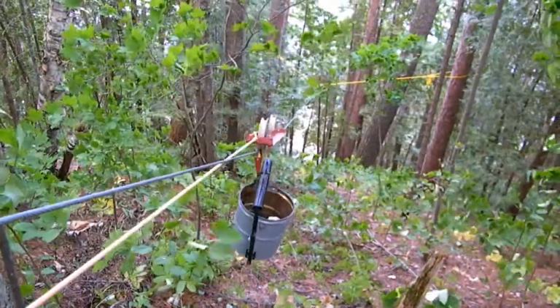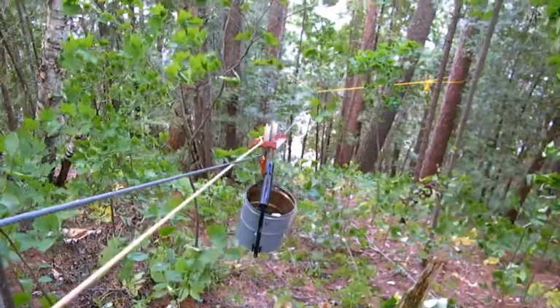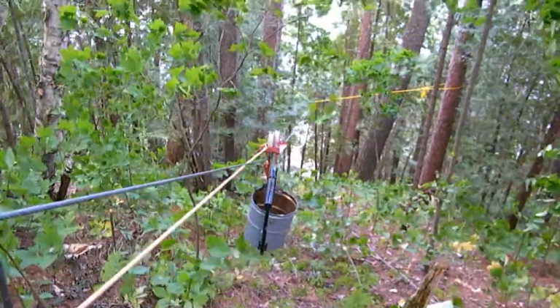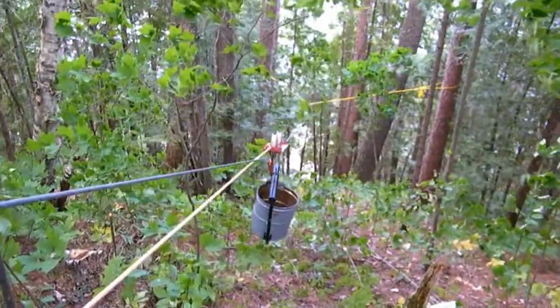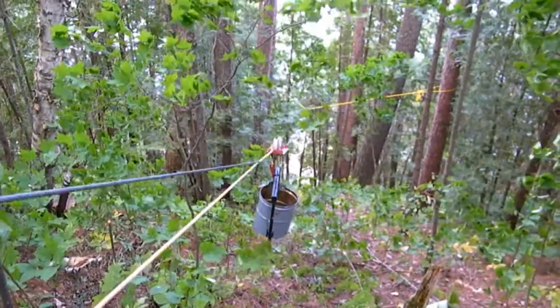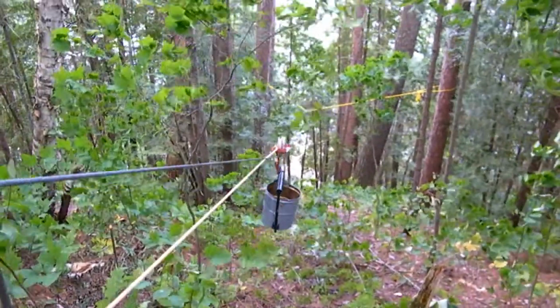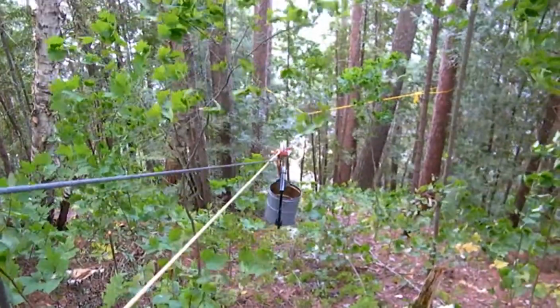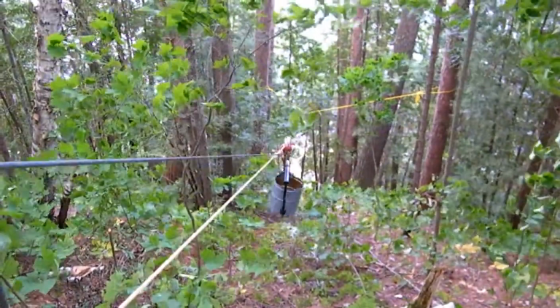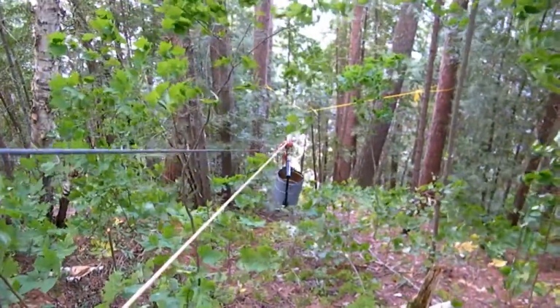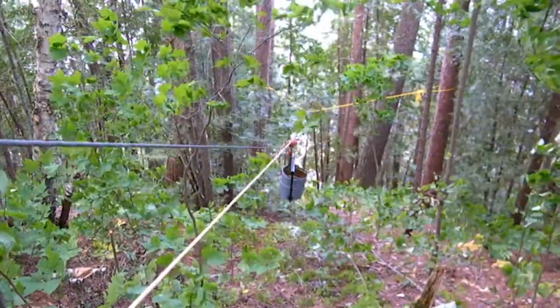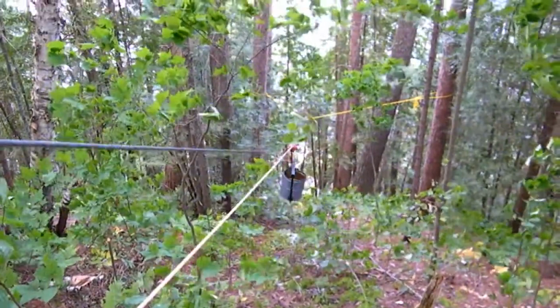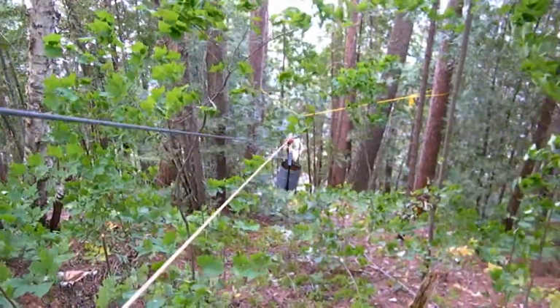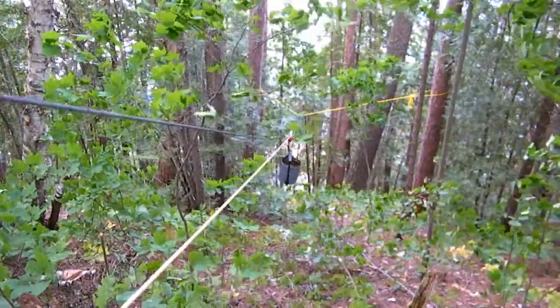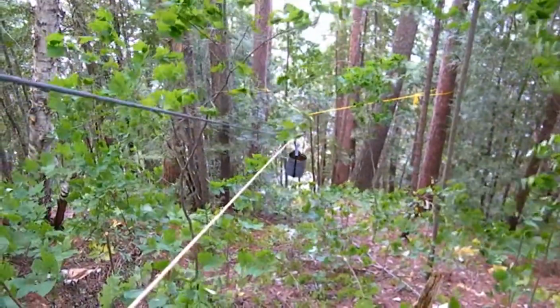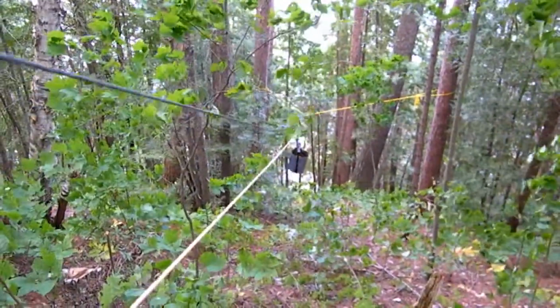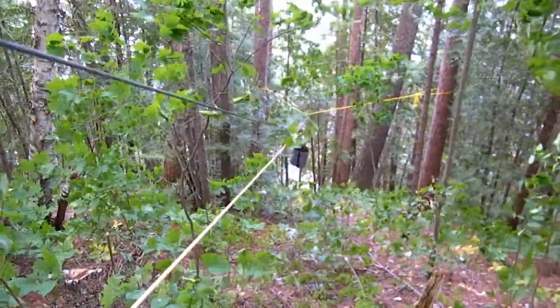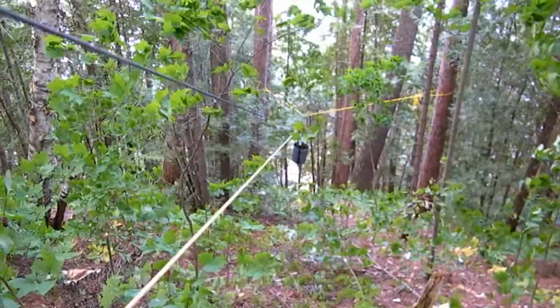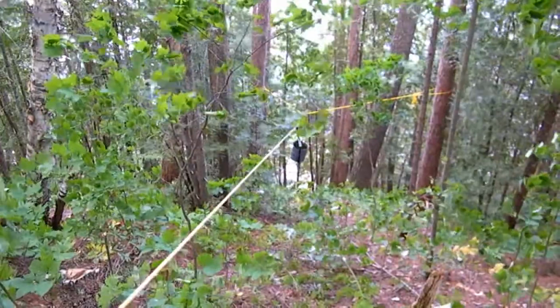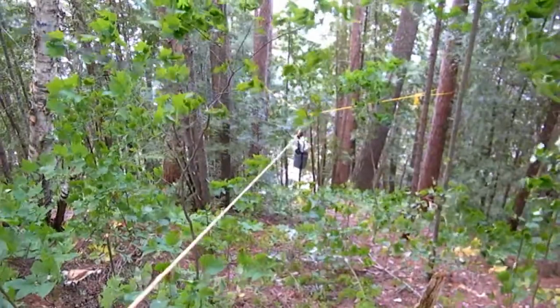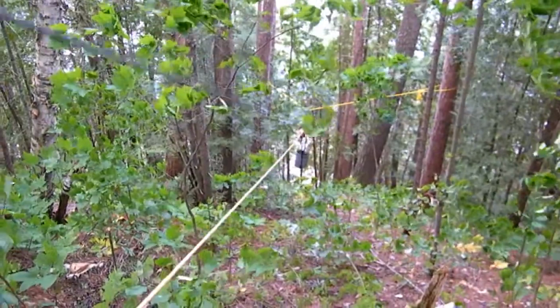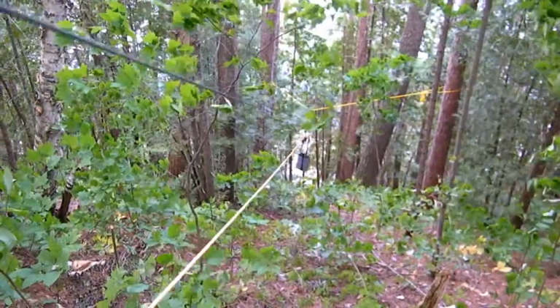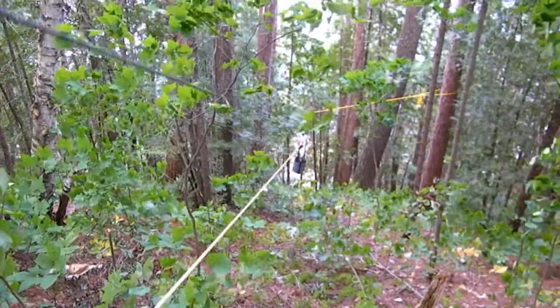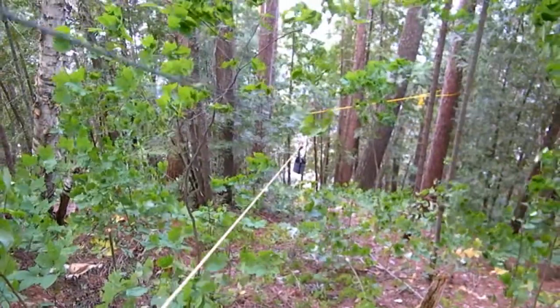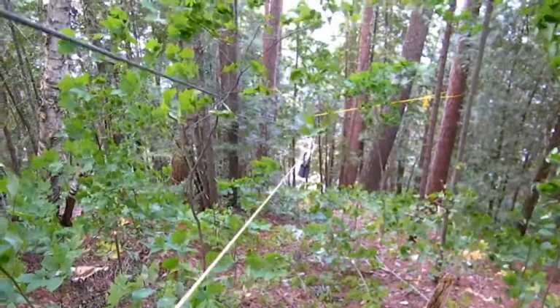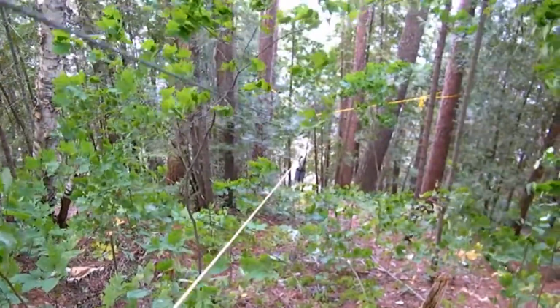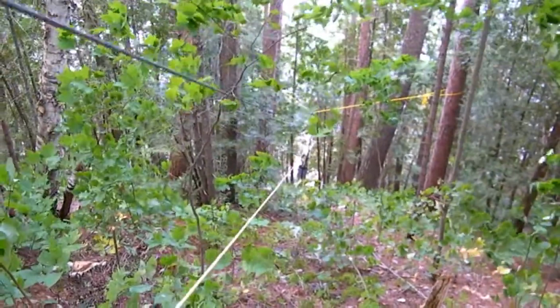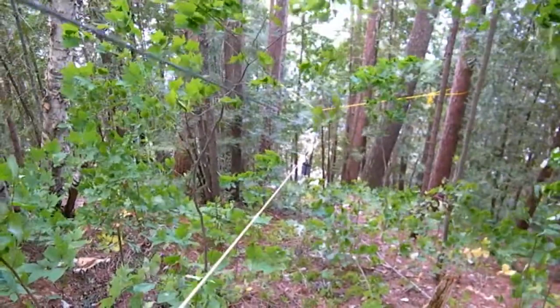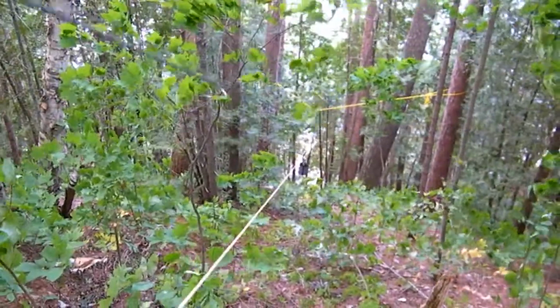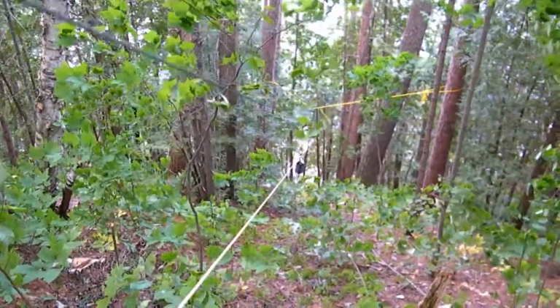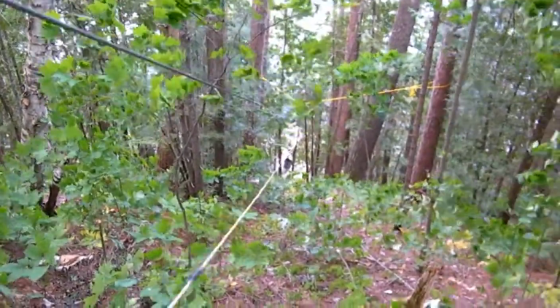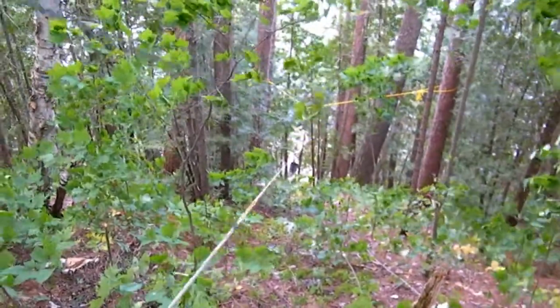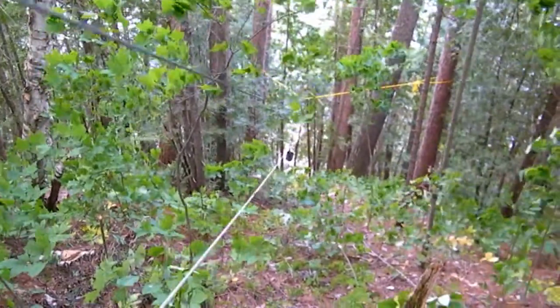What I want to do is some erosion control down below, and this is the best way I could figure to get some rocks down there.